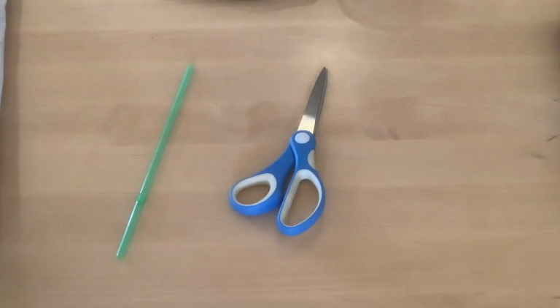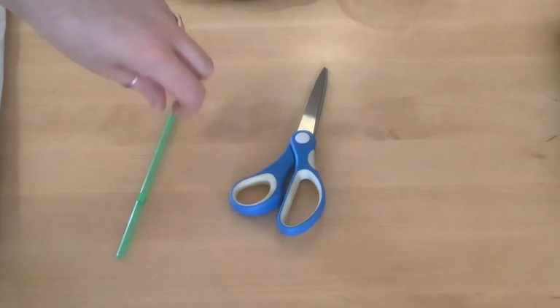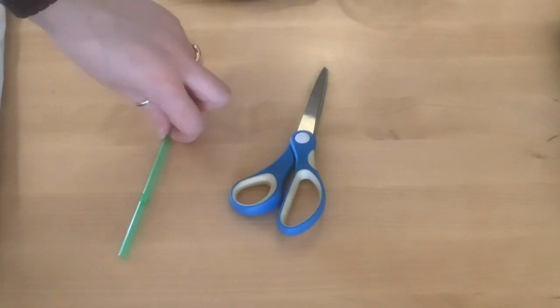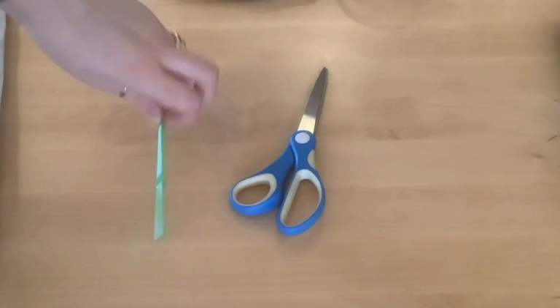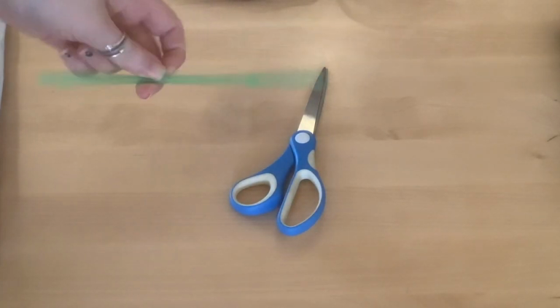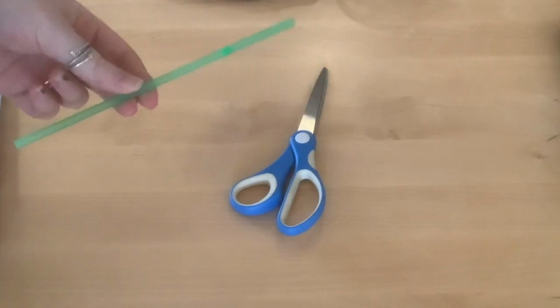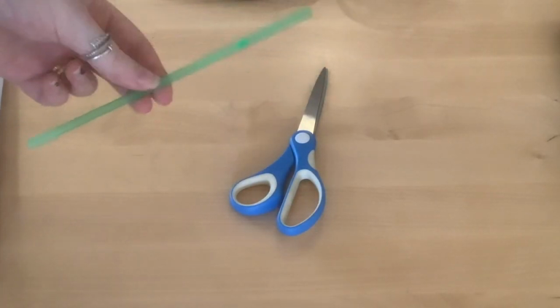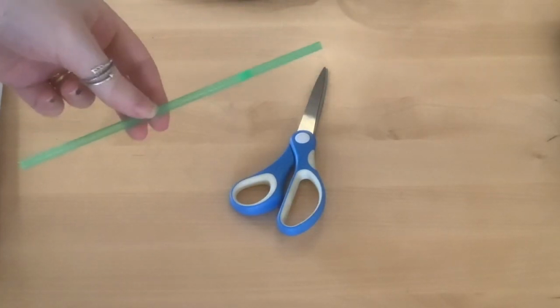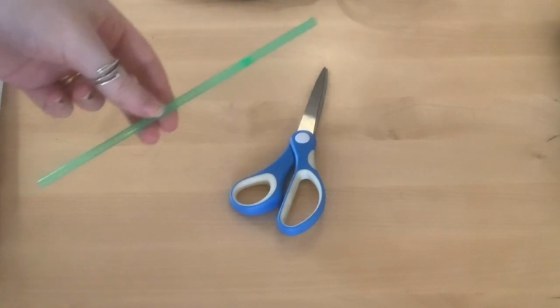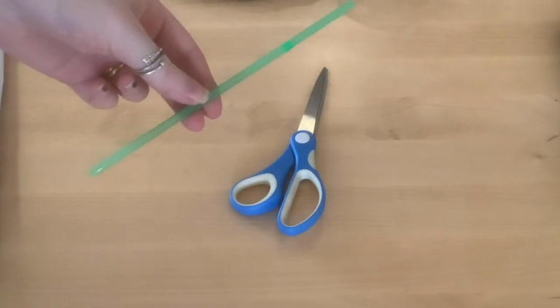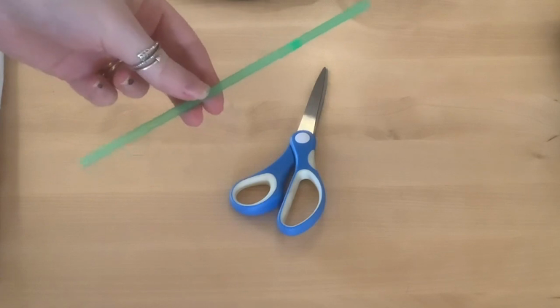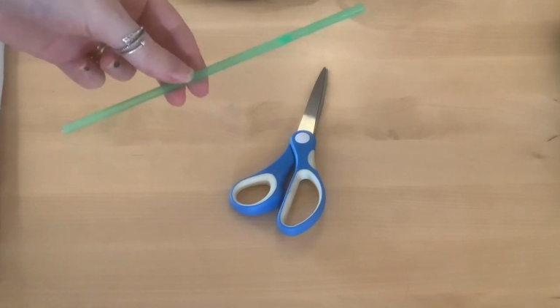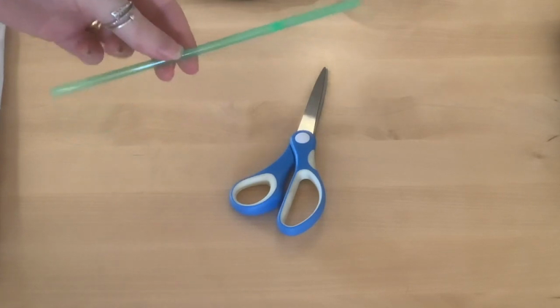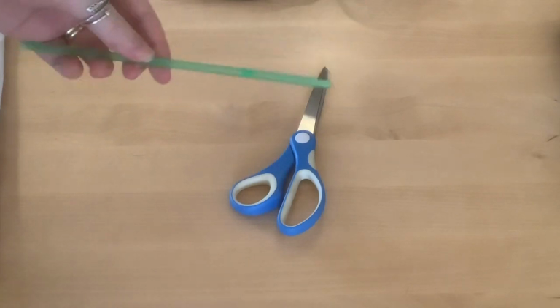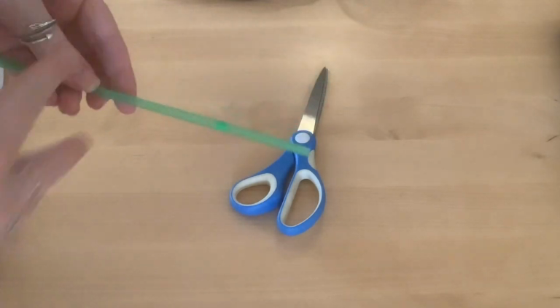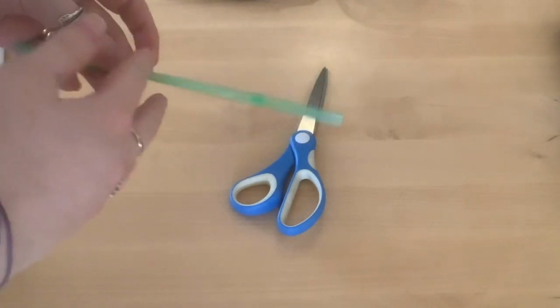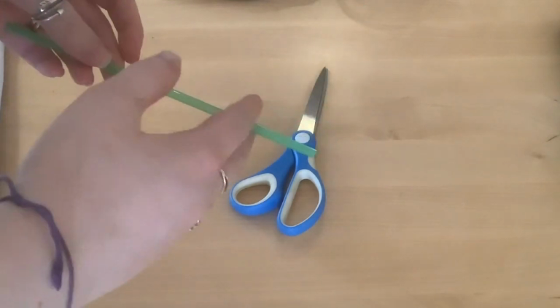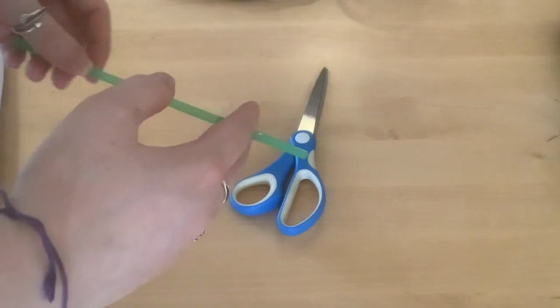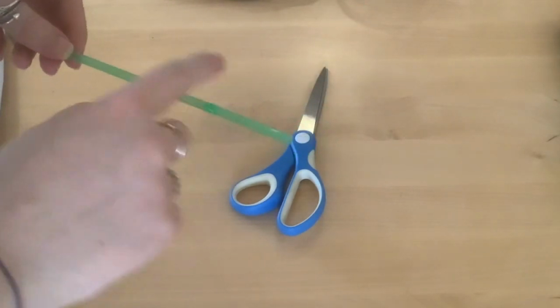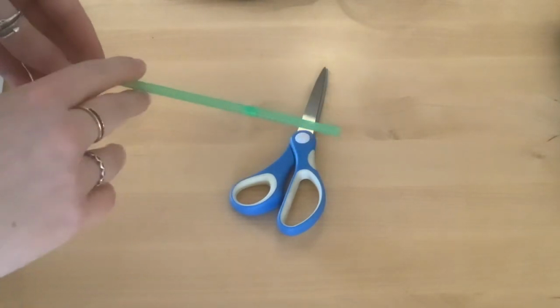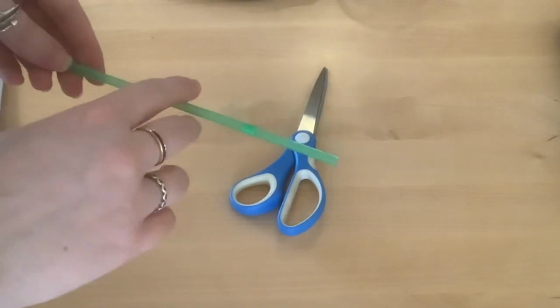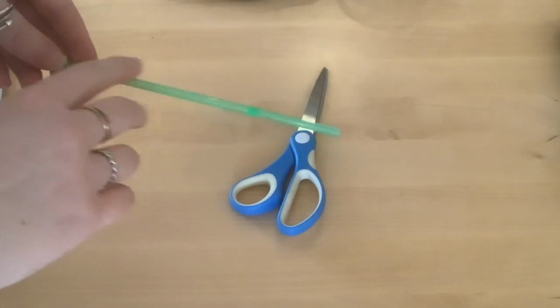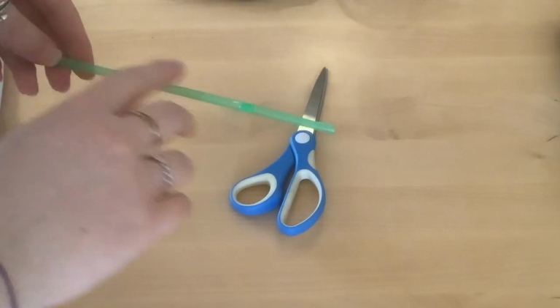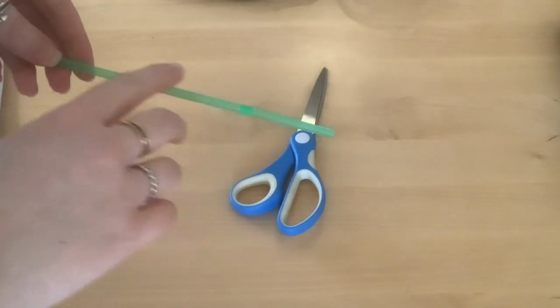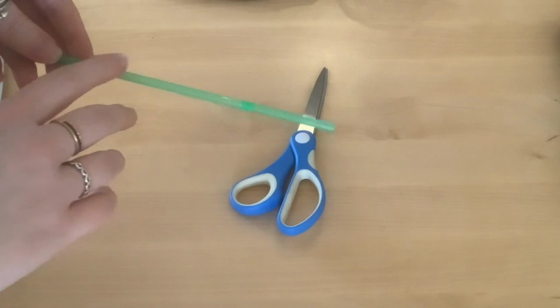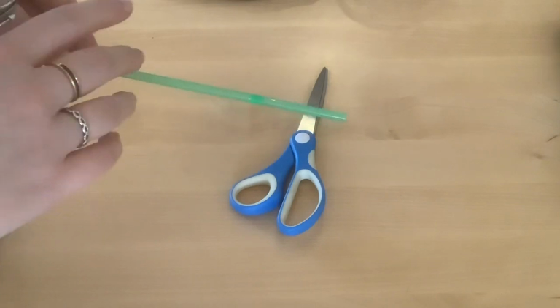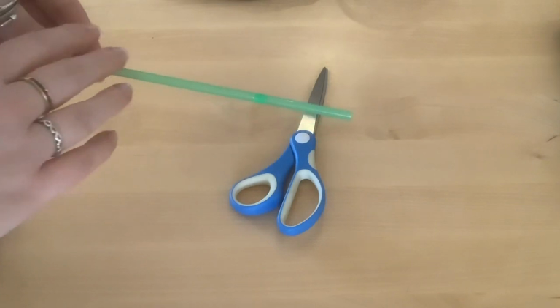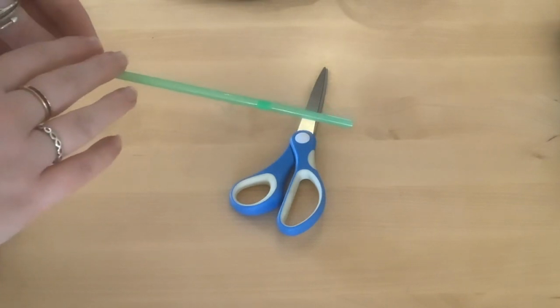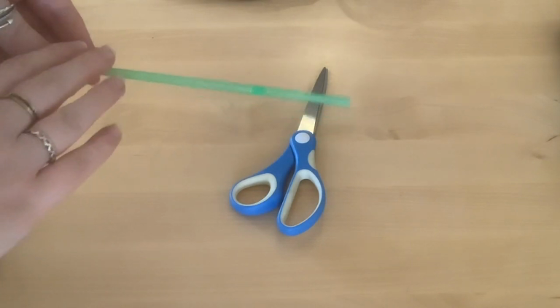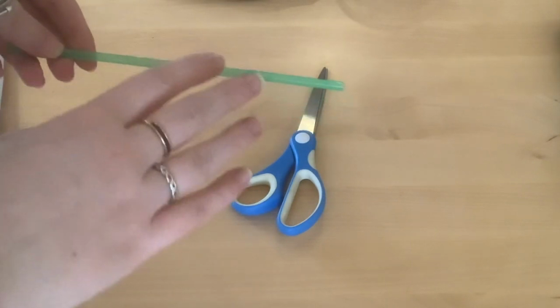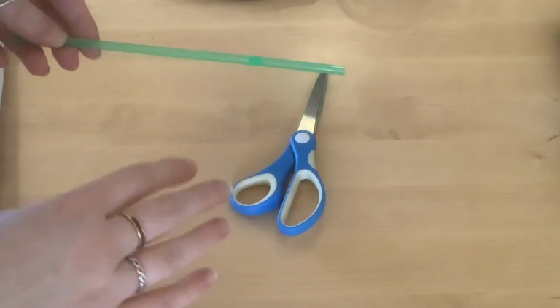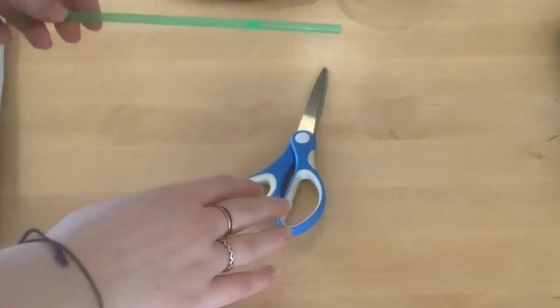Now this one straw by itself will actually make a number of flutes. You can cut it into several pieces to make different pitched flutes - so high note flutes, low note flutes.